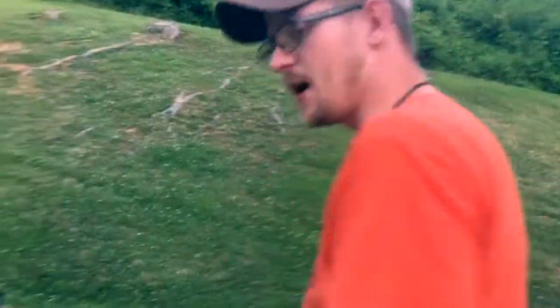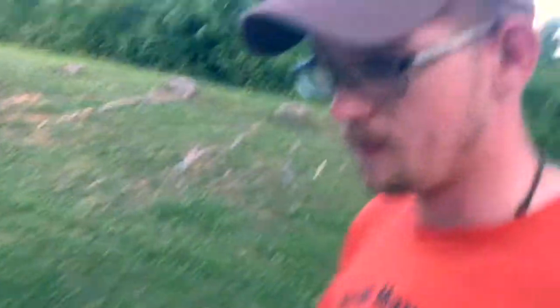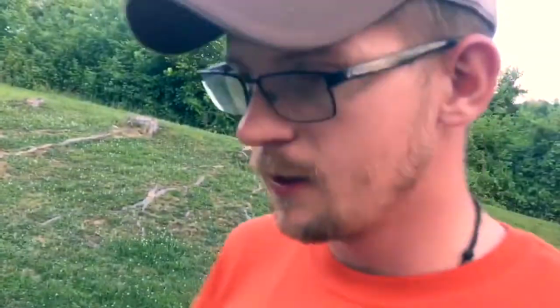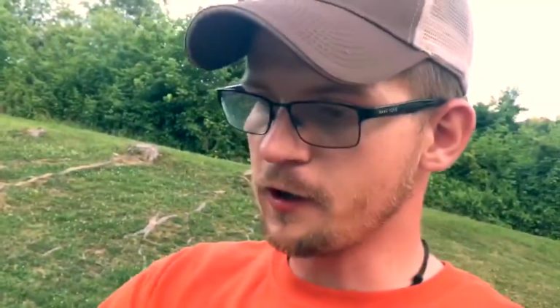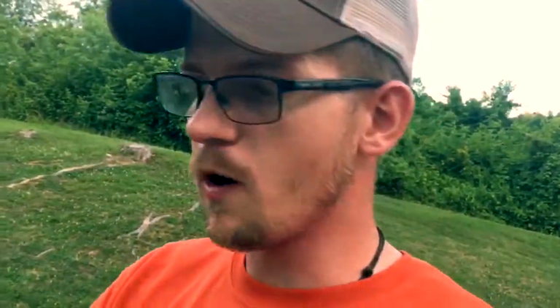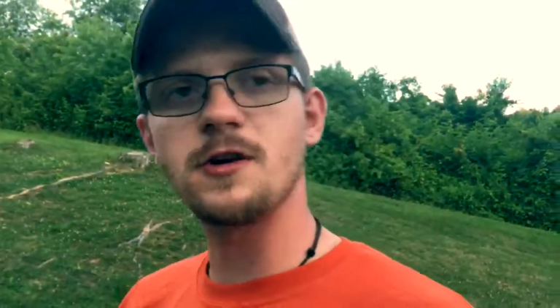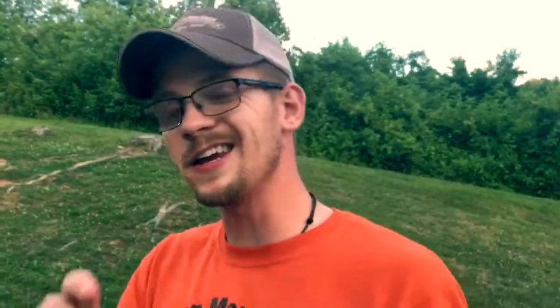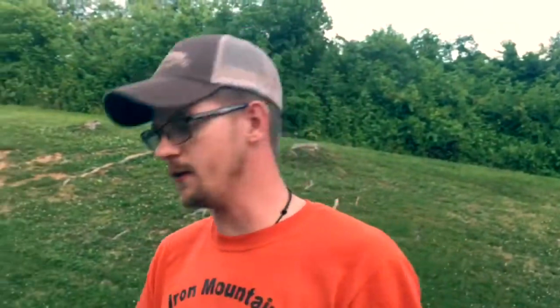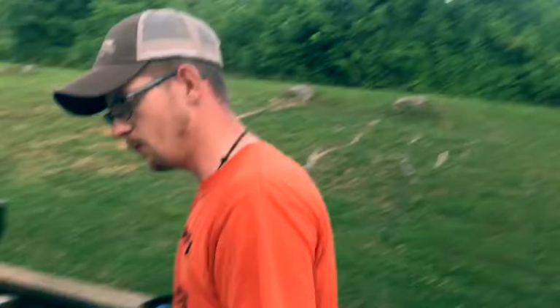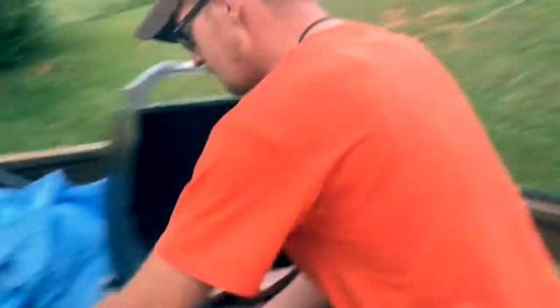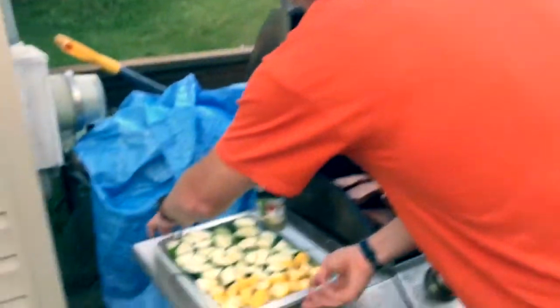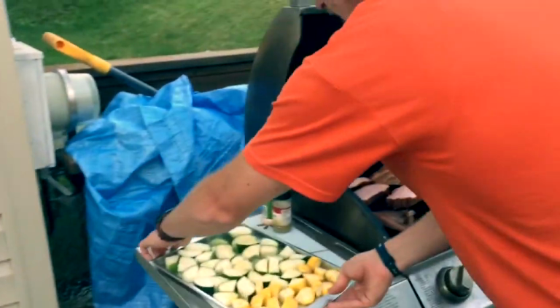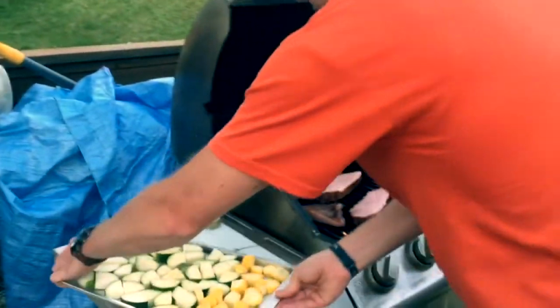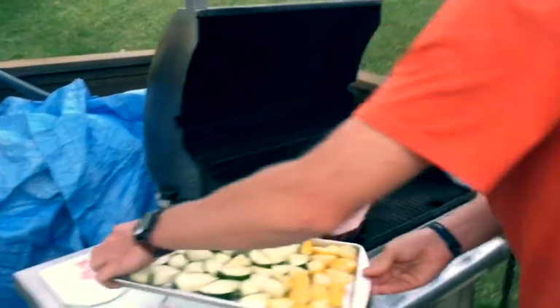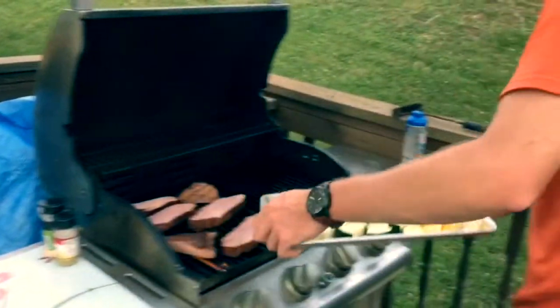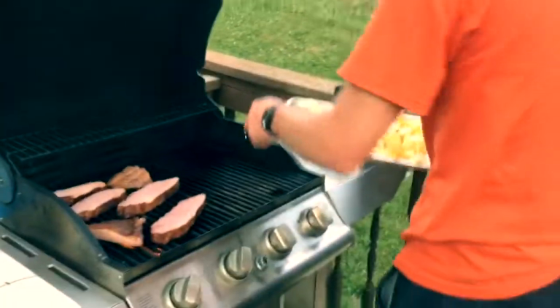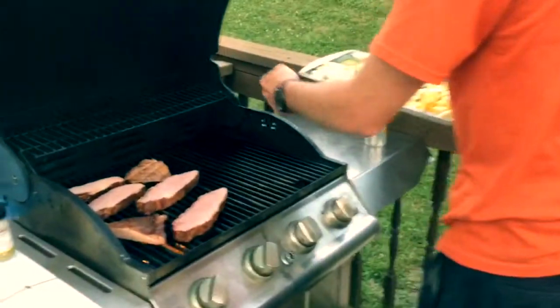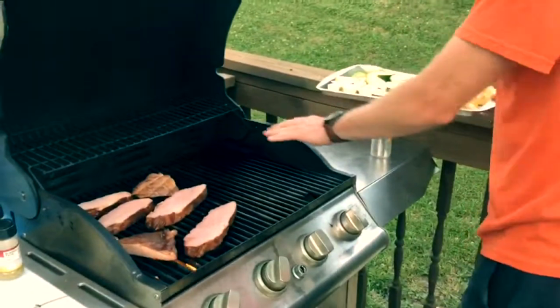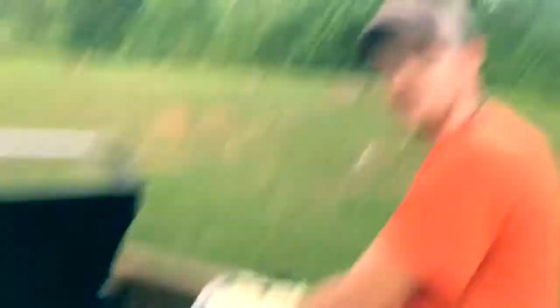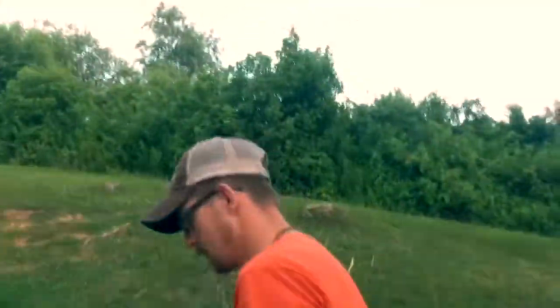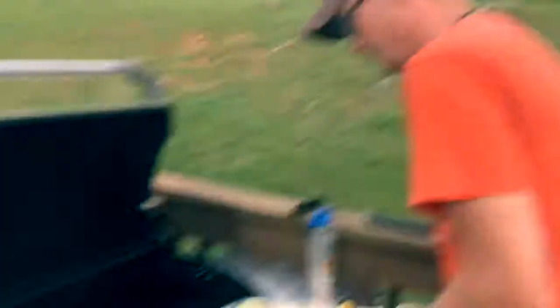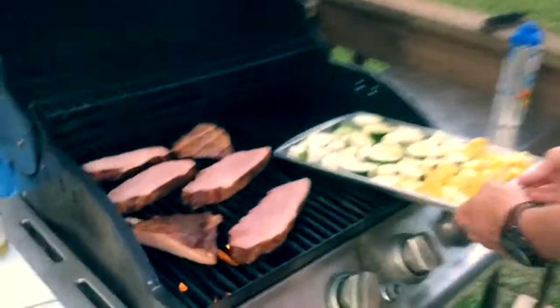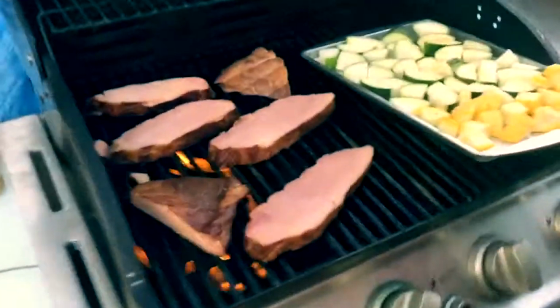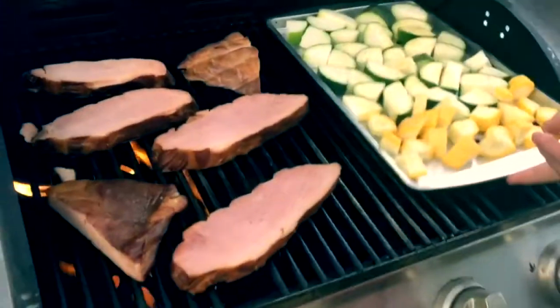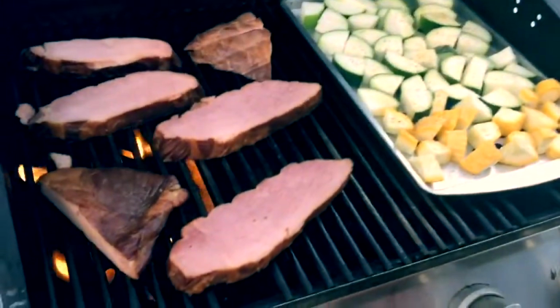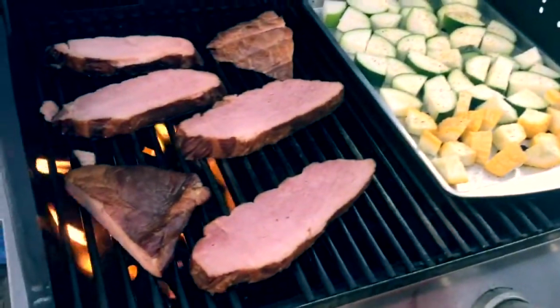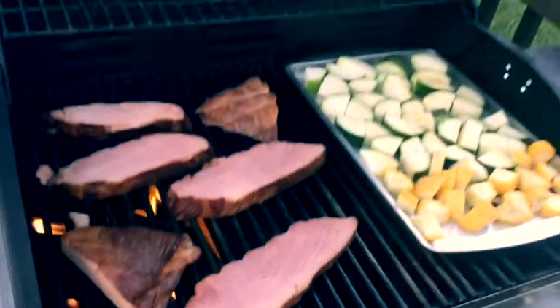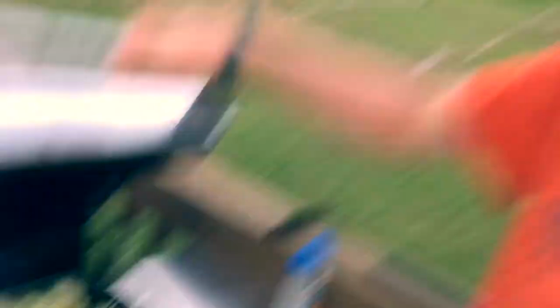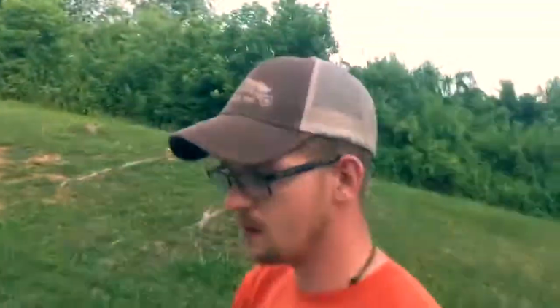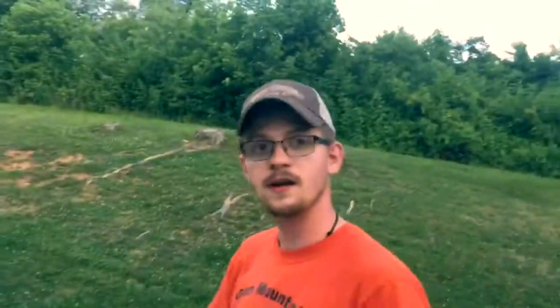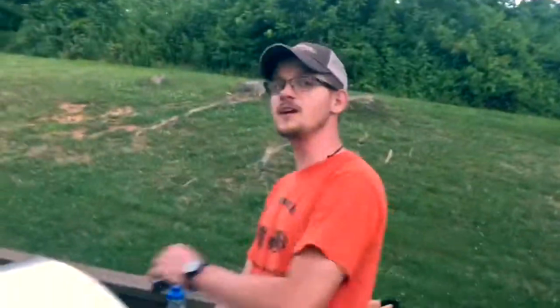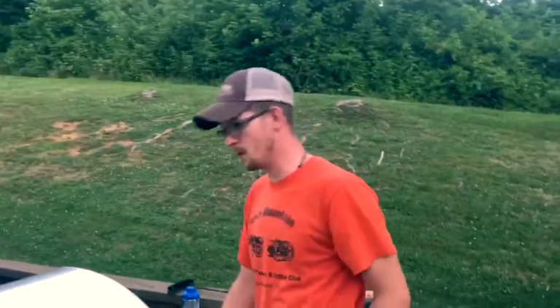We're cooking our squash and zucchini indirectly. What I mean by indirectly is there's no fire on this side of the grill. We're just going to set those in there, close the lid, and let the heat do its work.